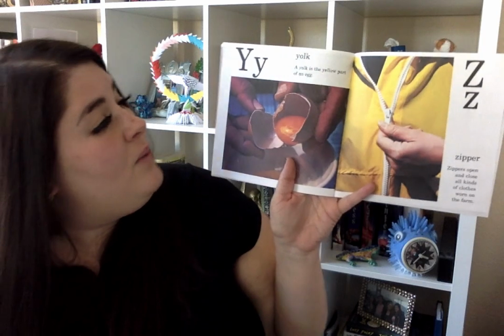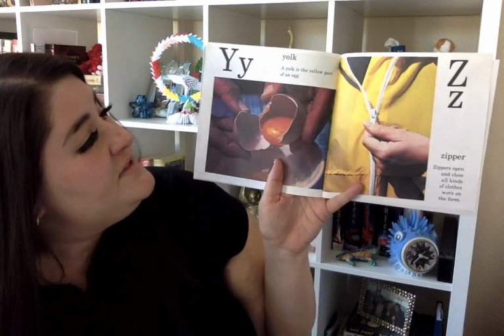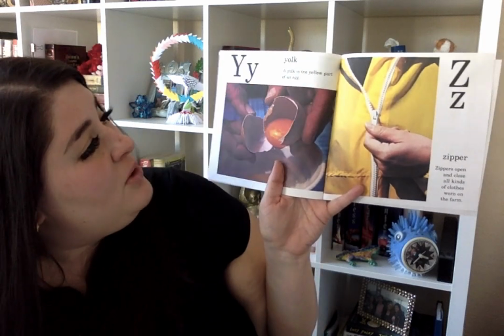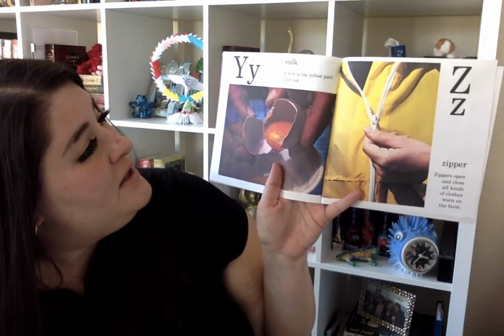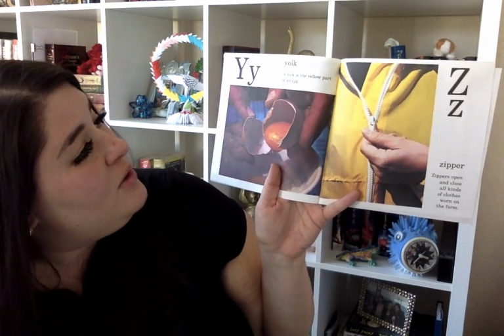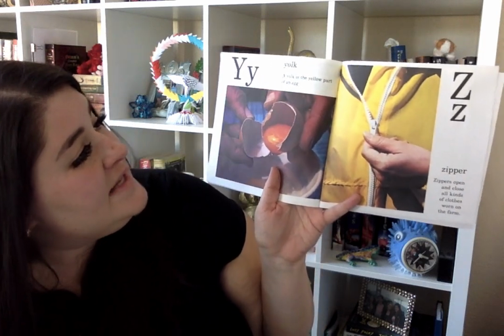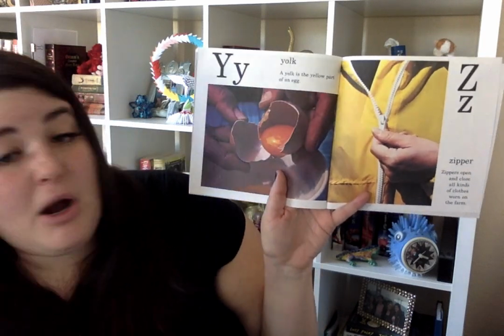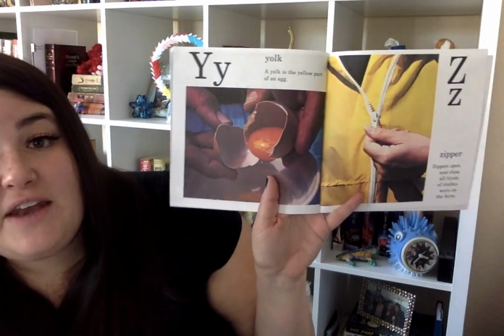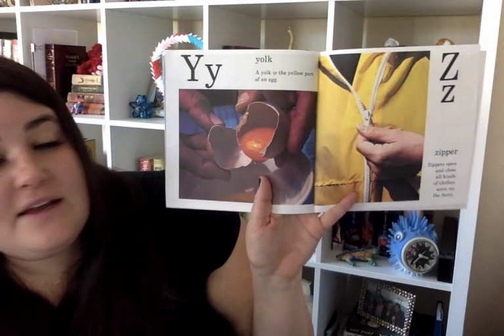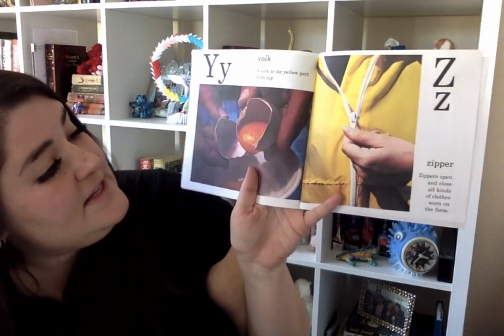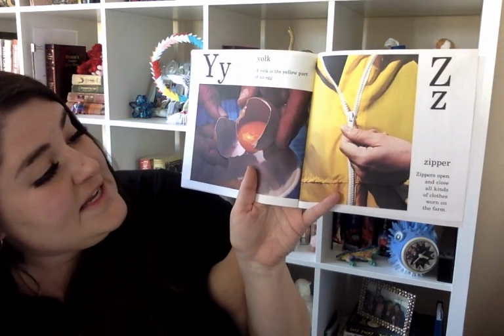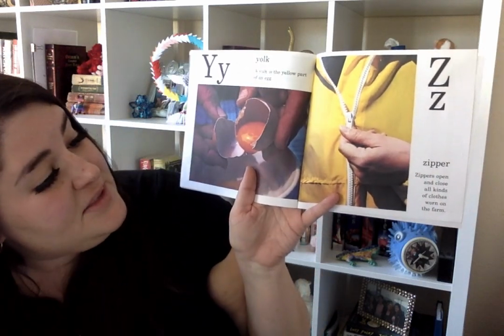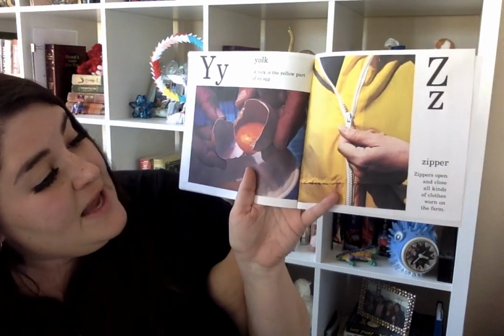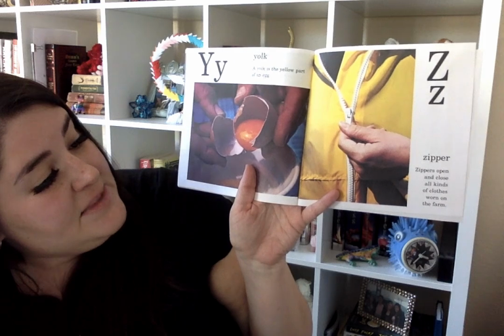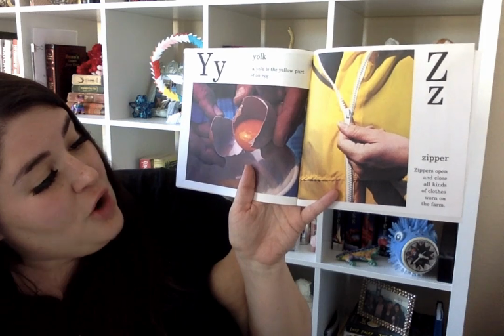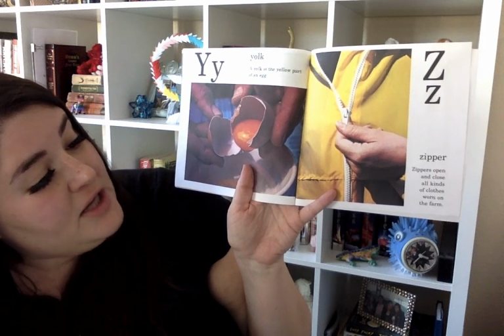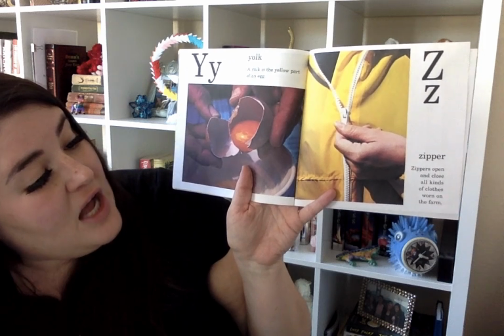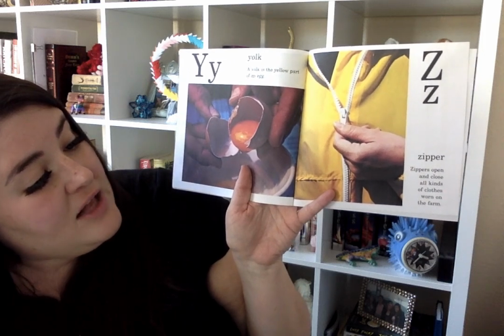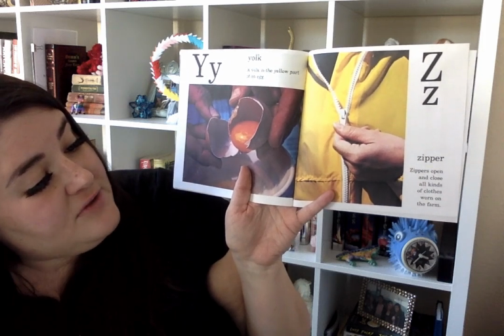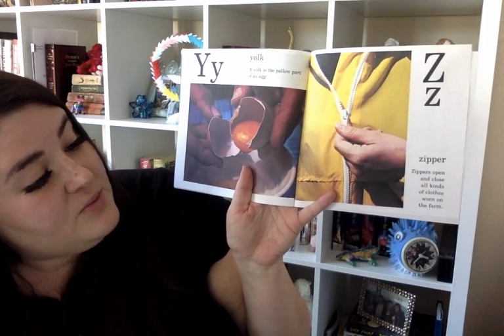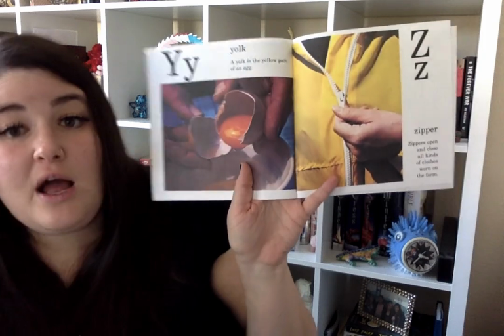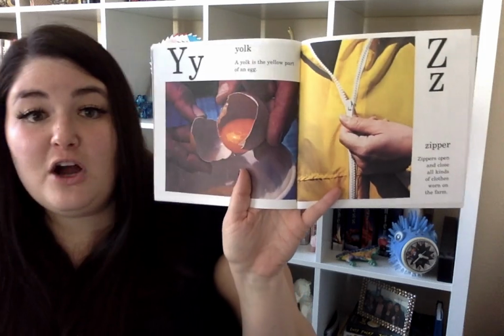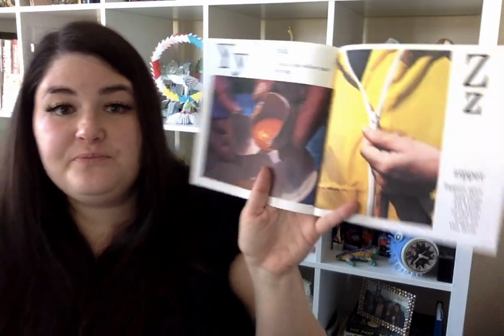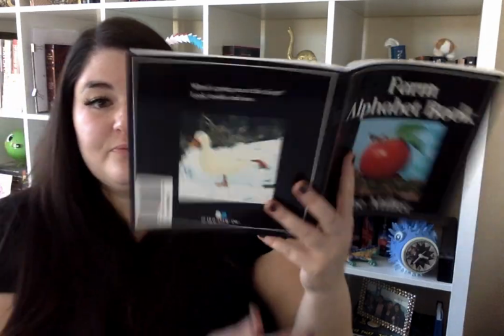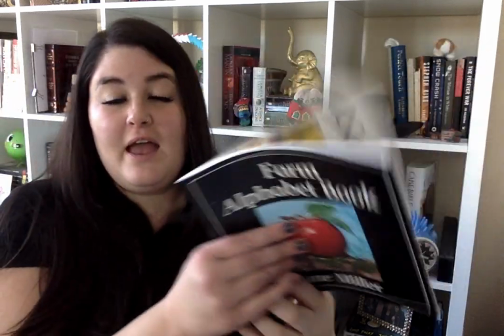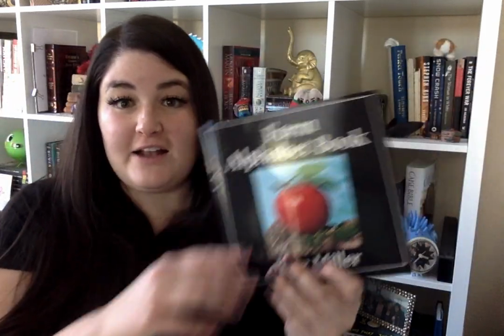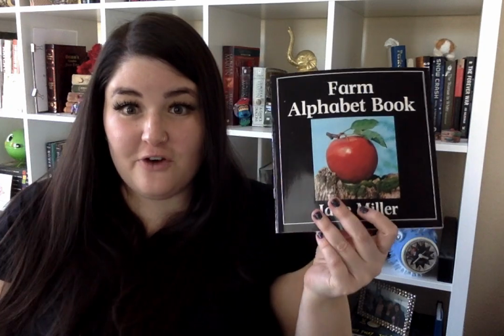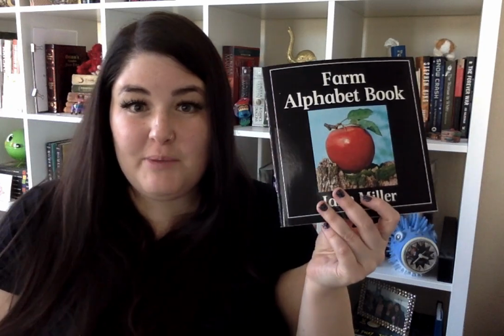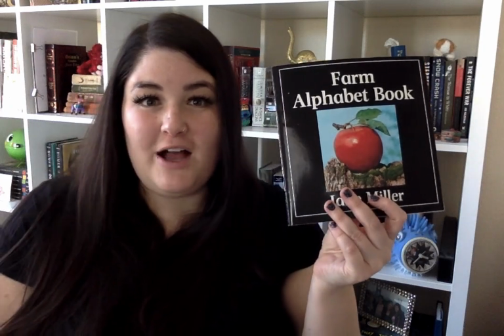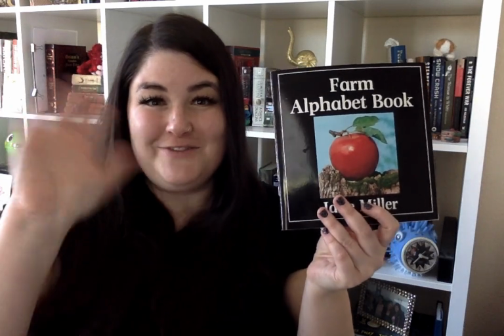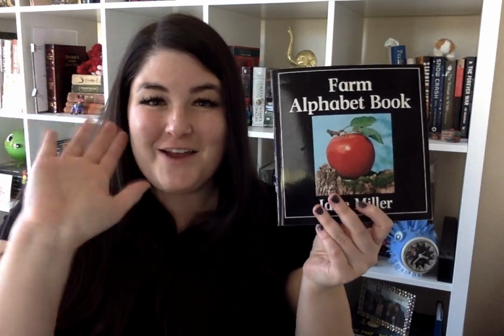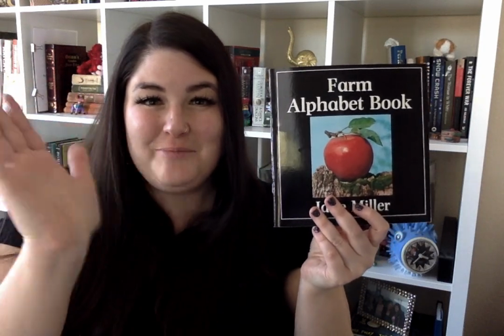Y is for yoke. A yoke is the yellow part of an egg. And Z is for zipper. Zippers open and close all kinds of clothes worn on the farm. And that's the end of our alphabet book. I'll see you next time. Goodbye!